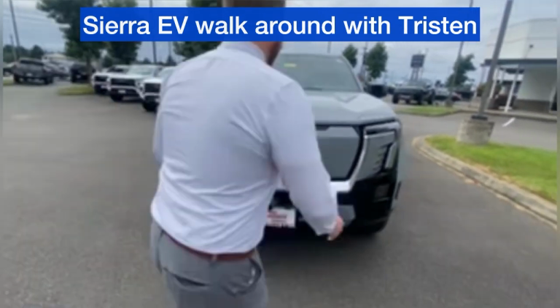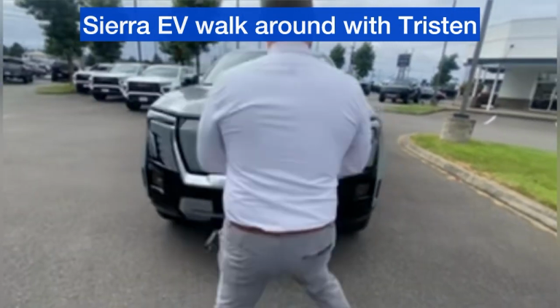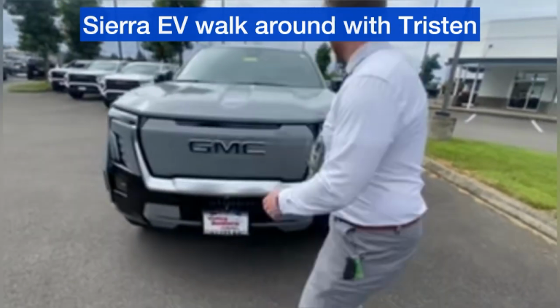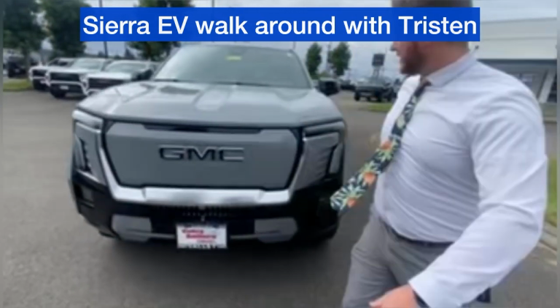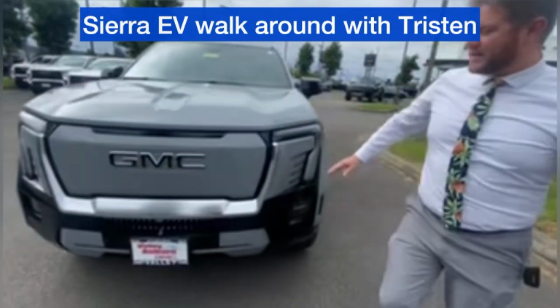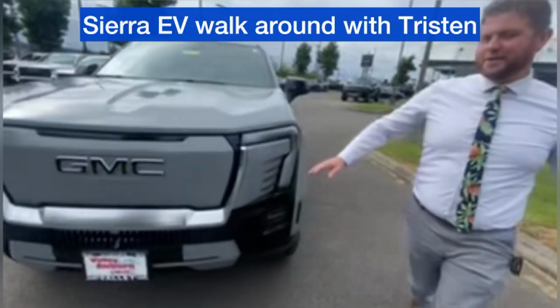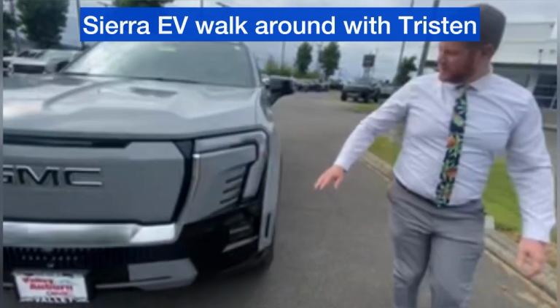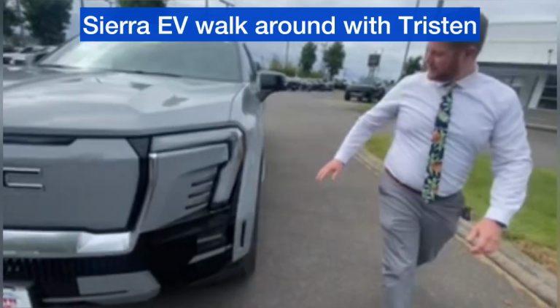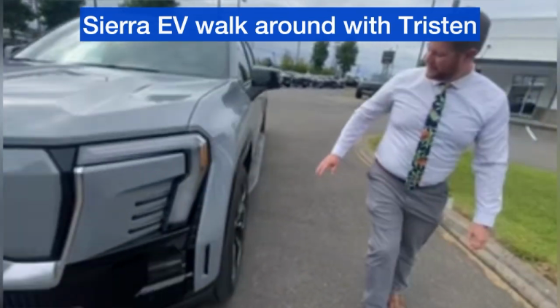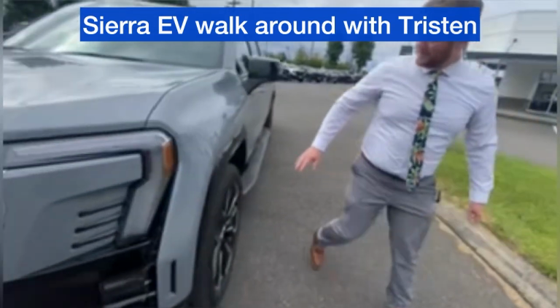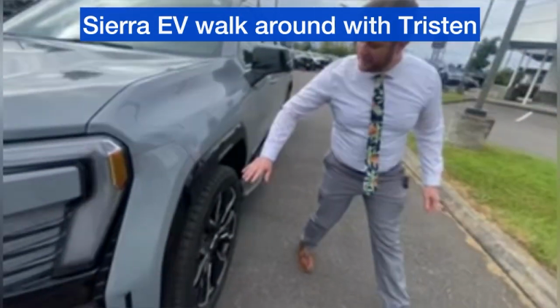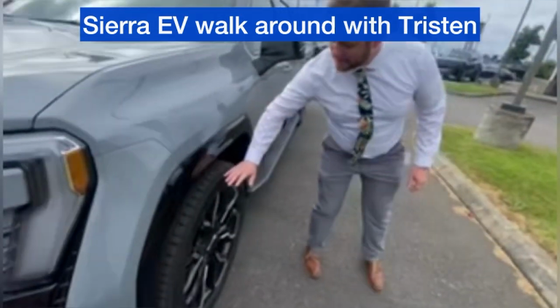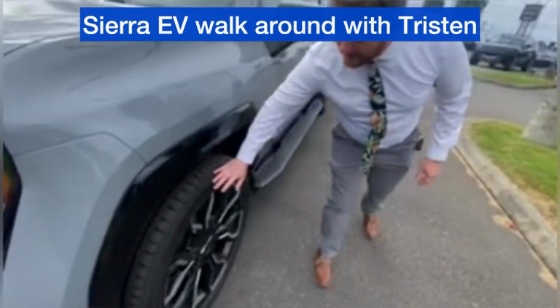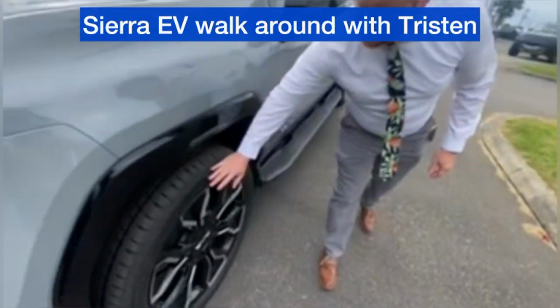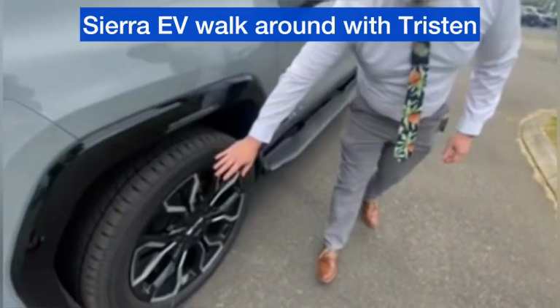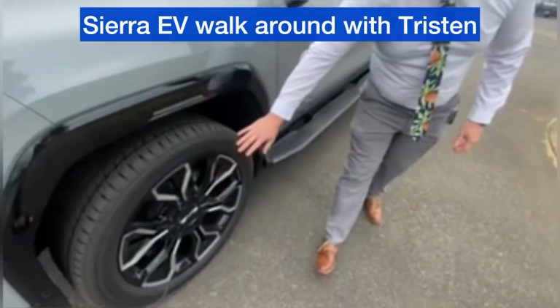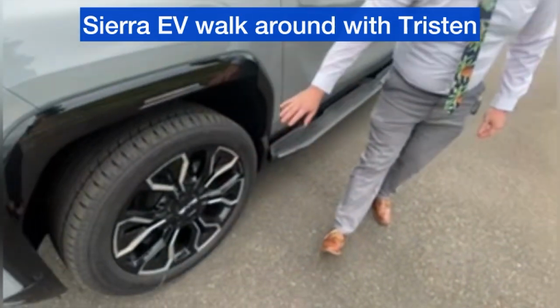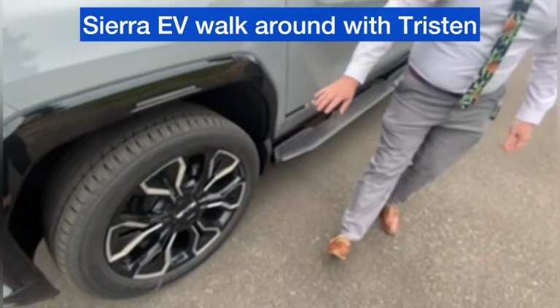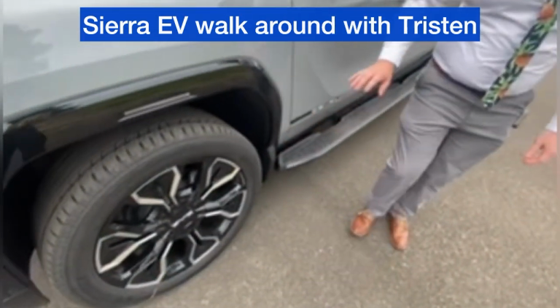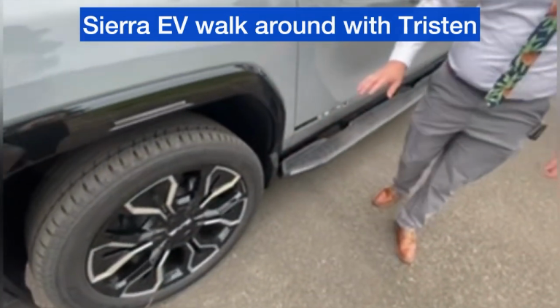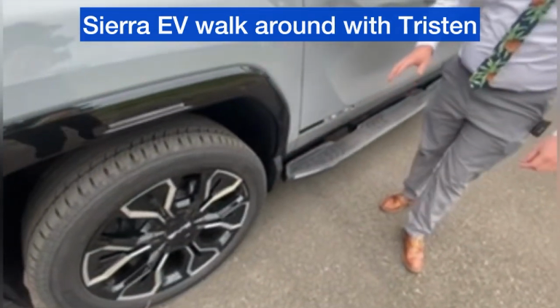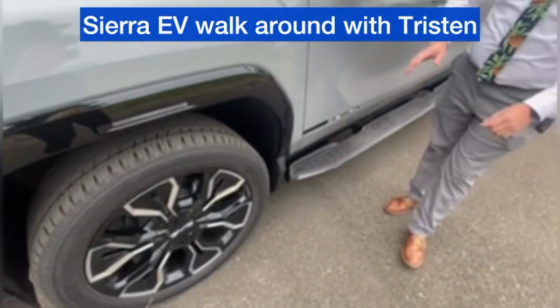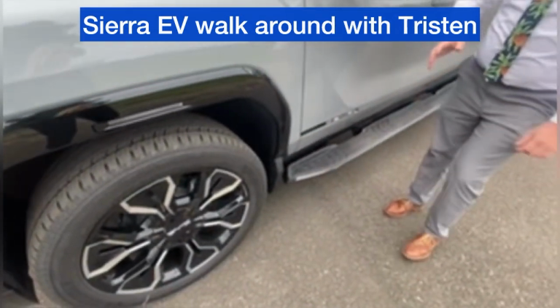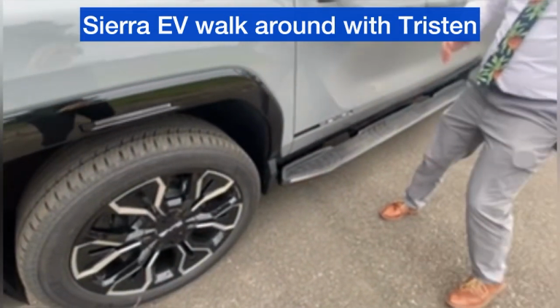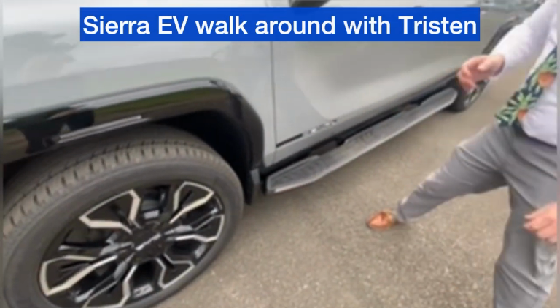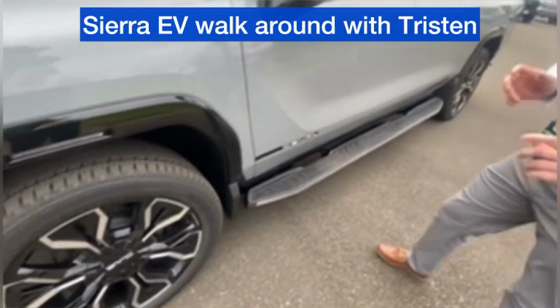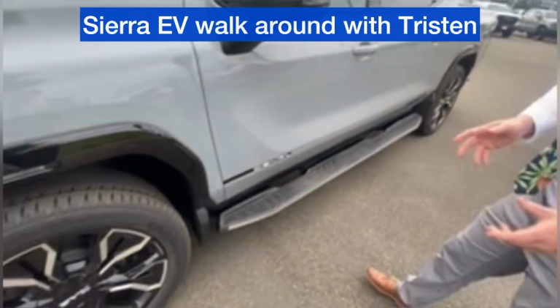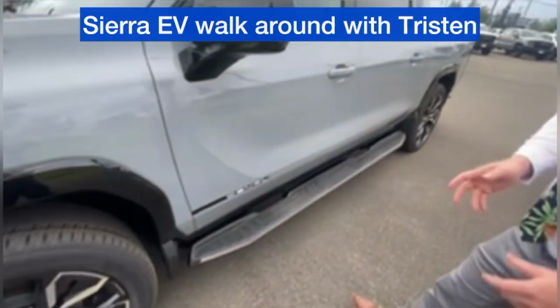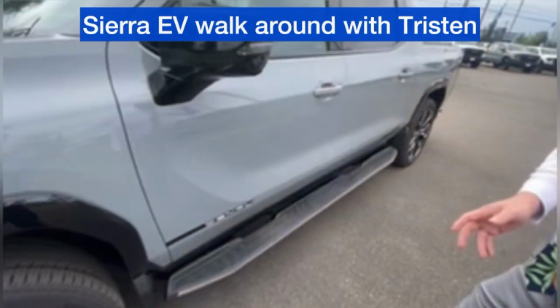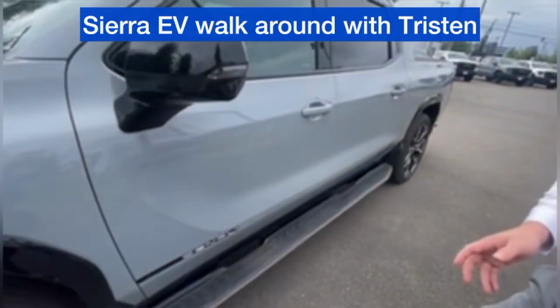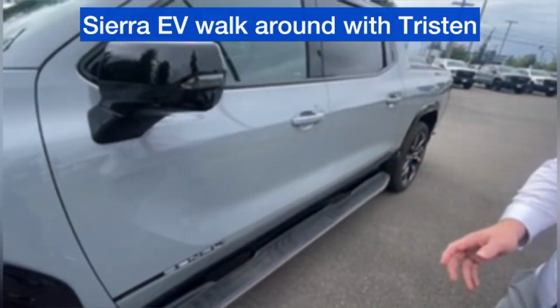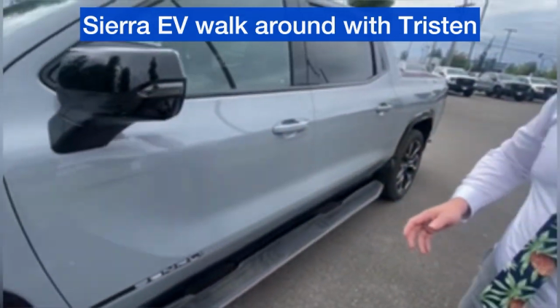Coming around to the side of the truck — massive 24-inch wheels, gorgeous design. Very smooth ride quality with those on there.